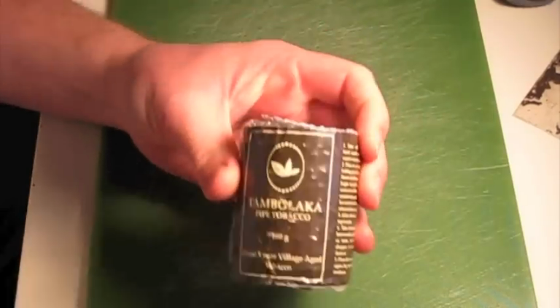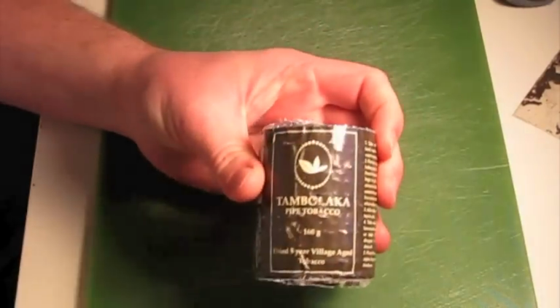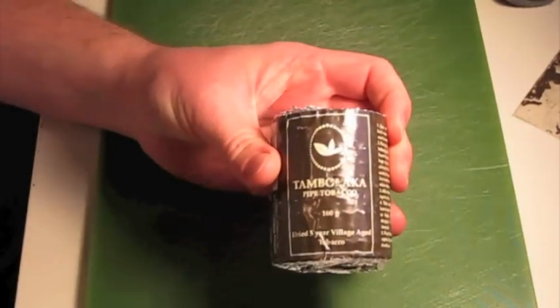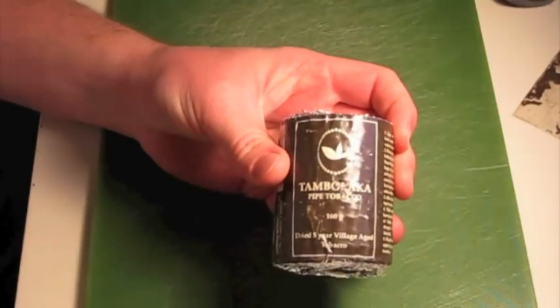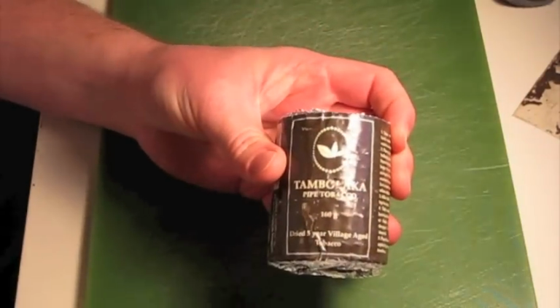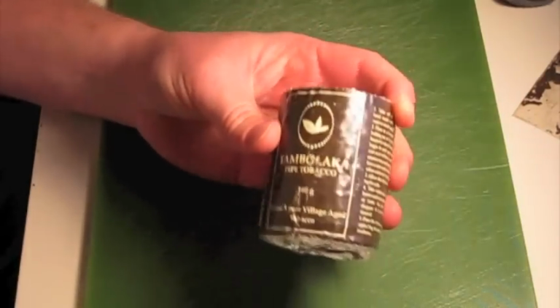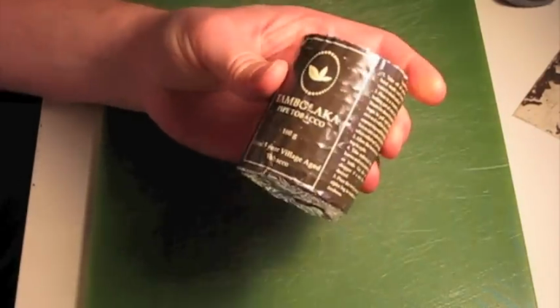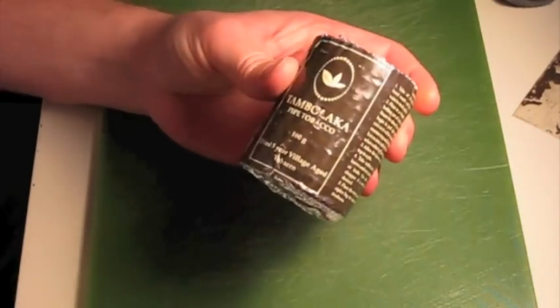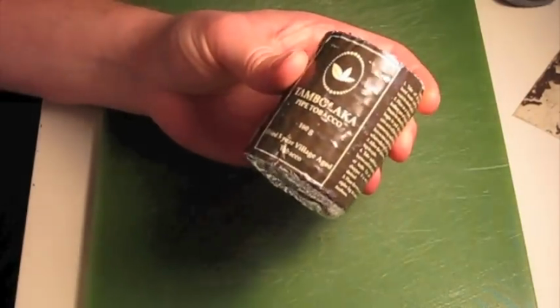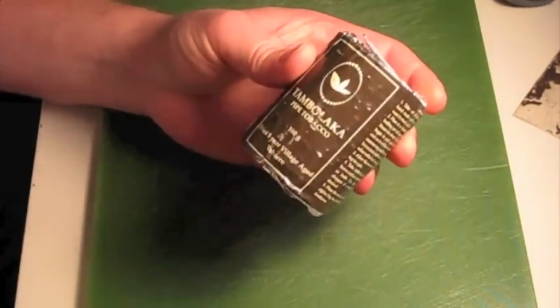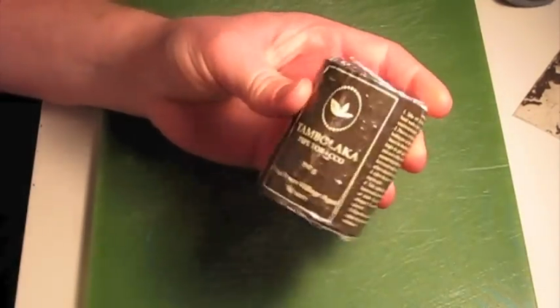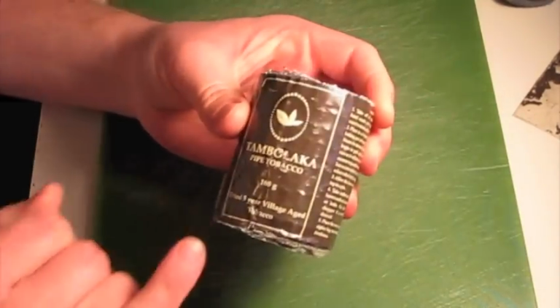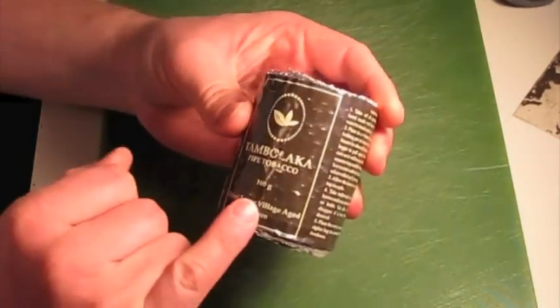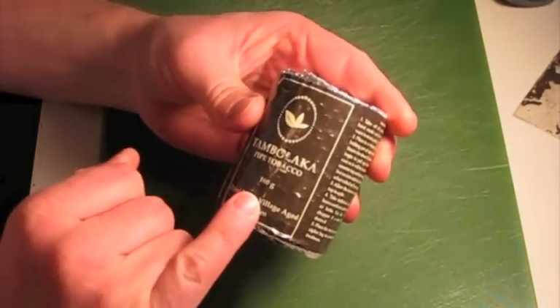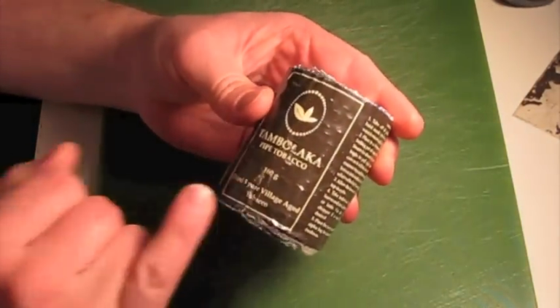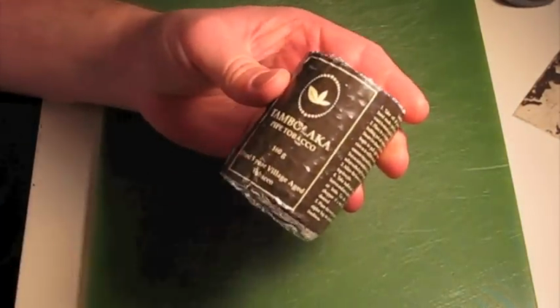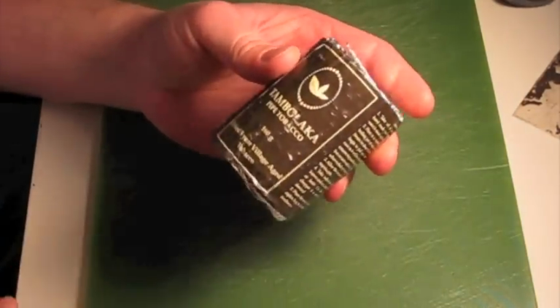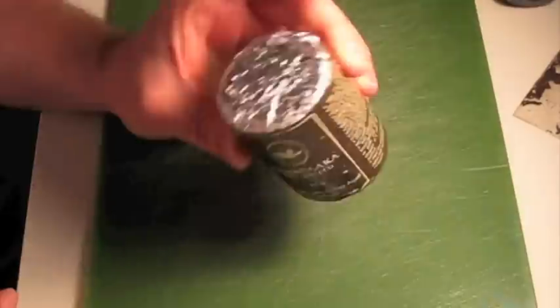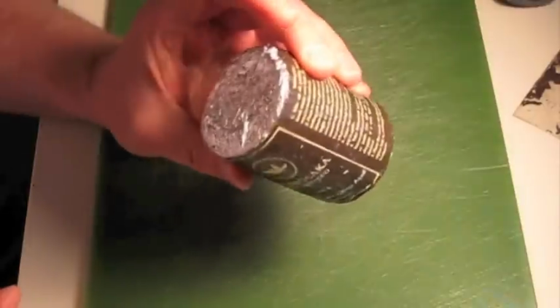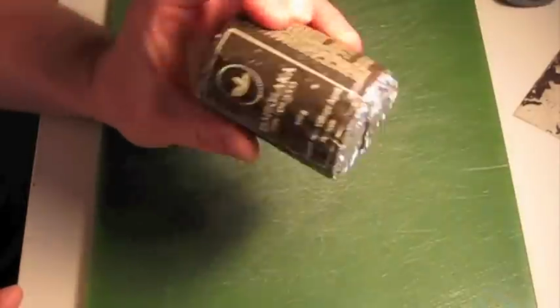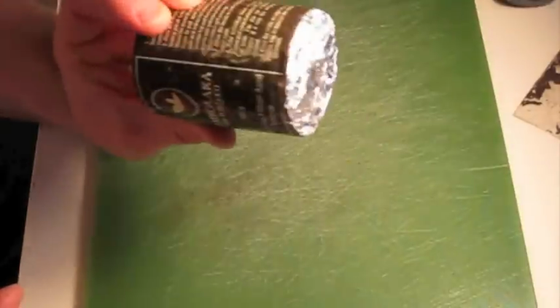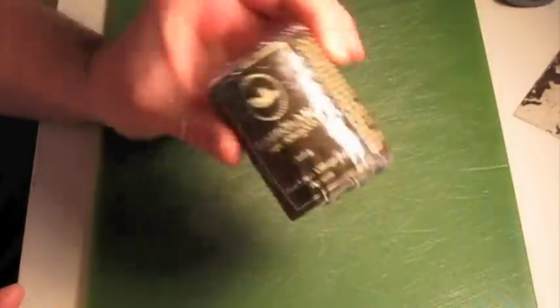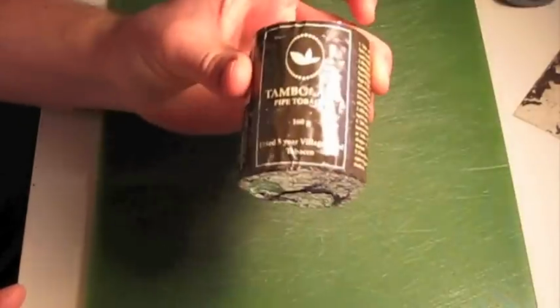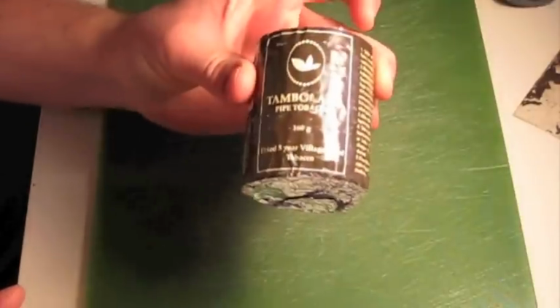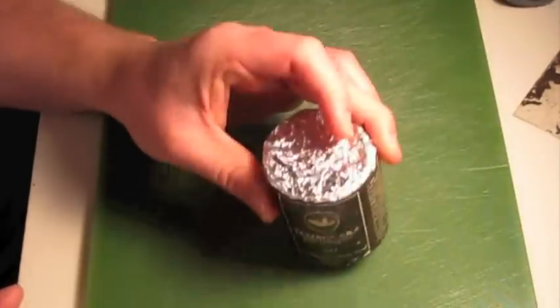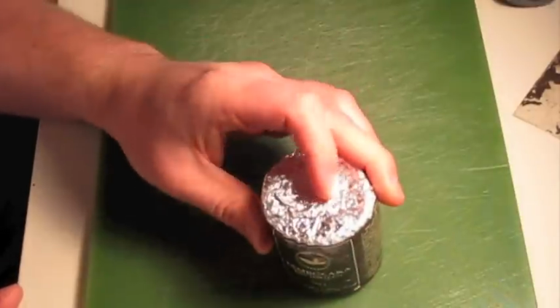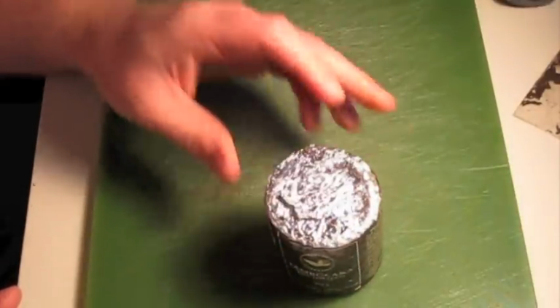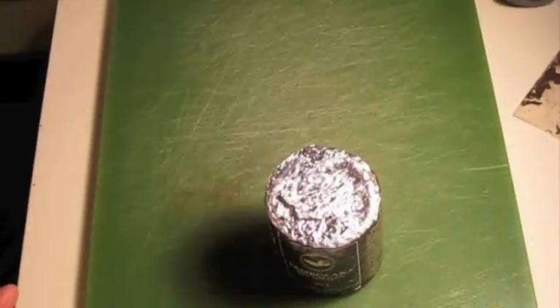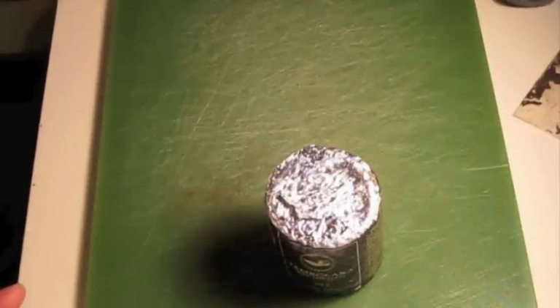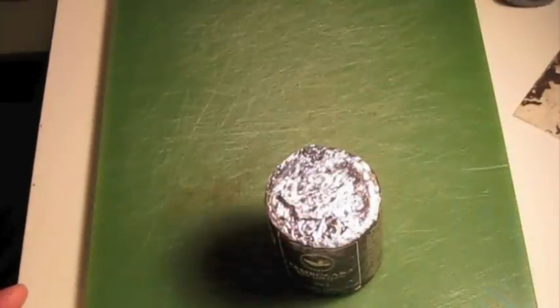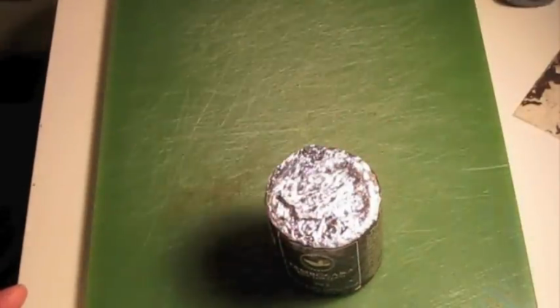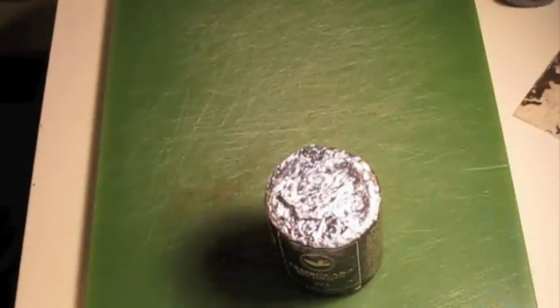This is the package here. You can see this is labelled 160 grams, even though it's a tiny little bundle — so it's very densely packed.